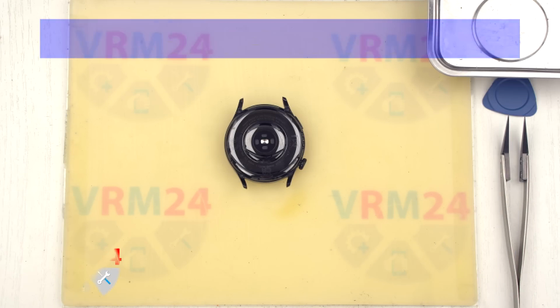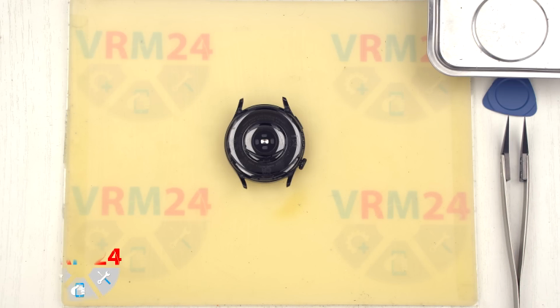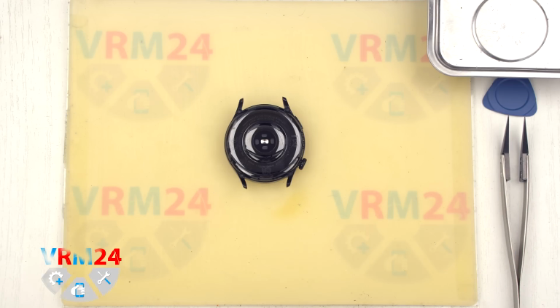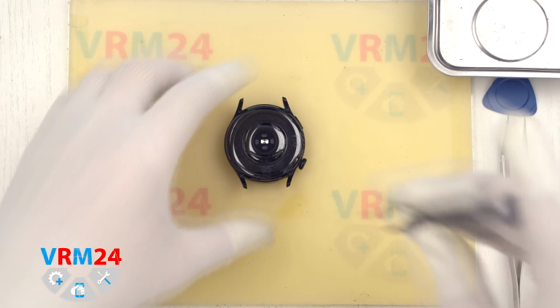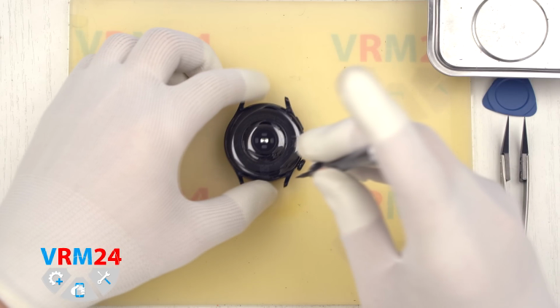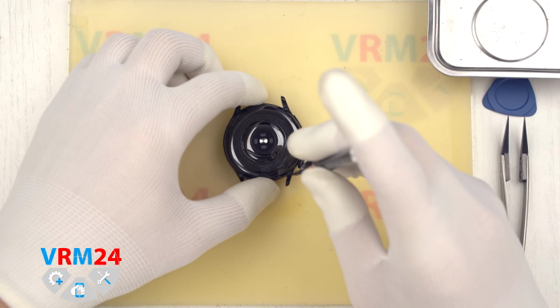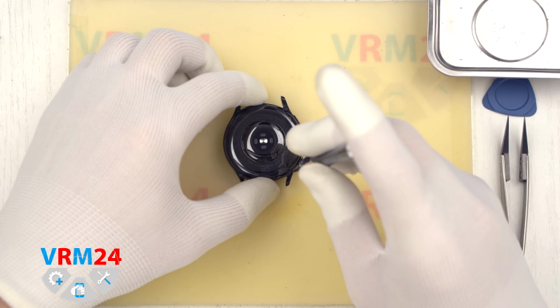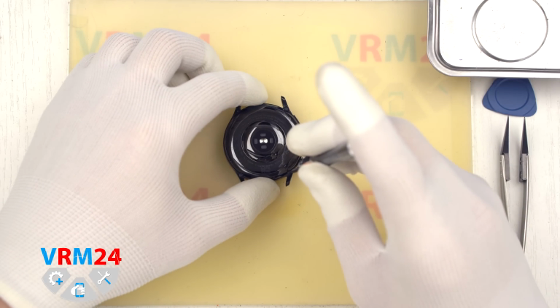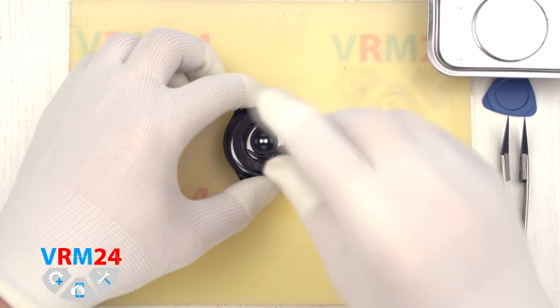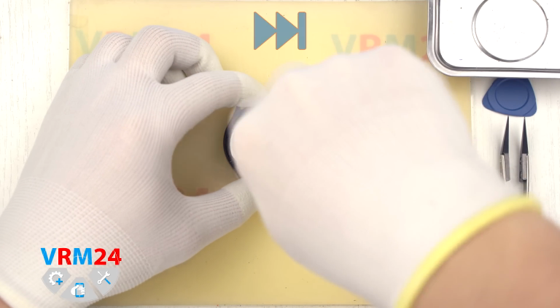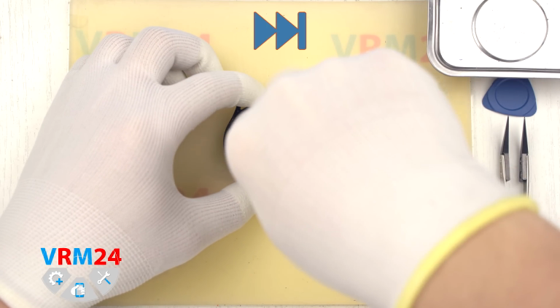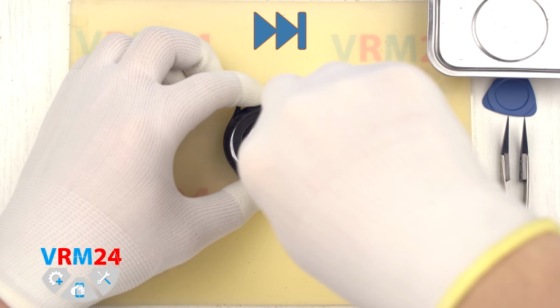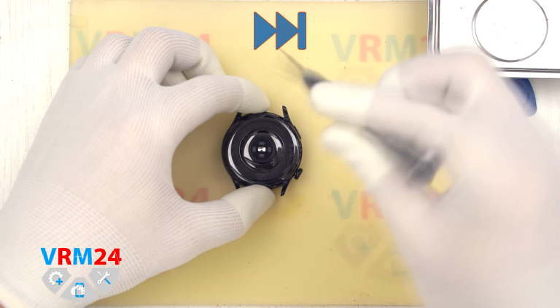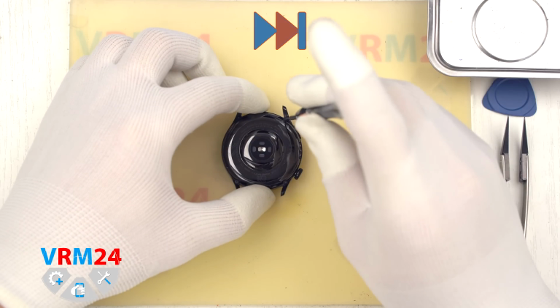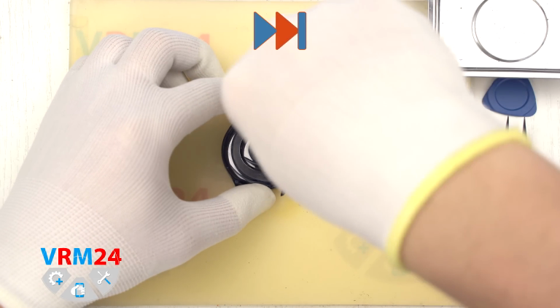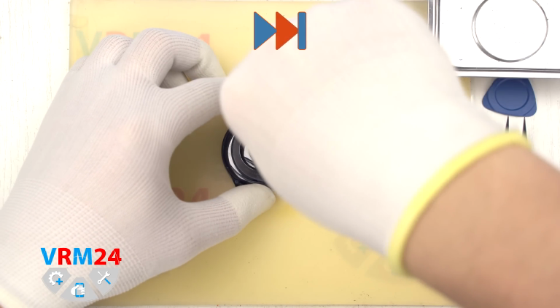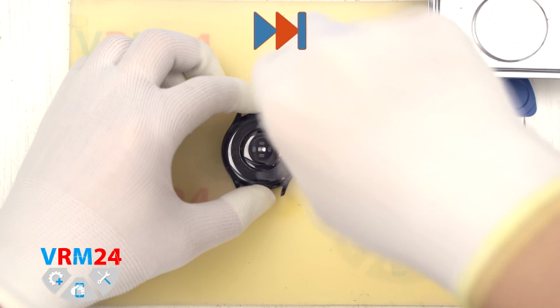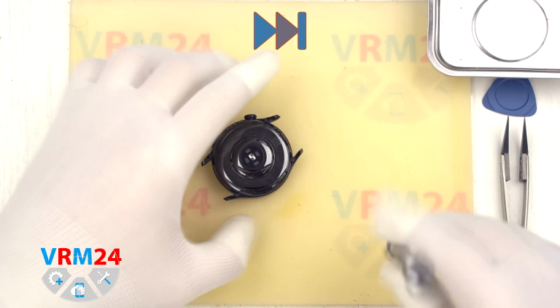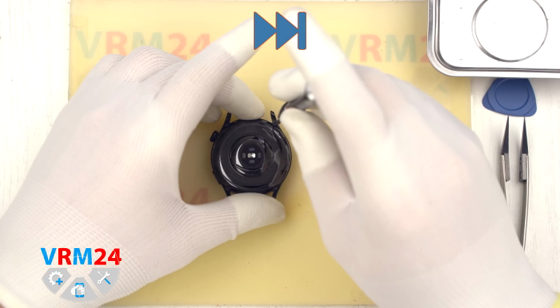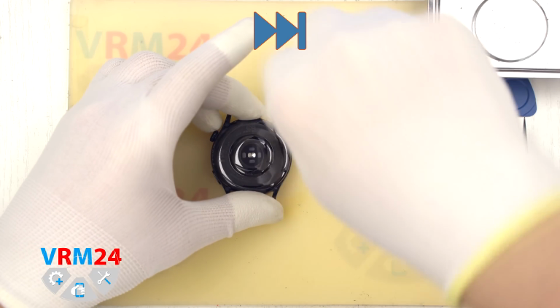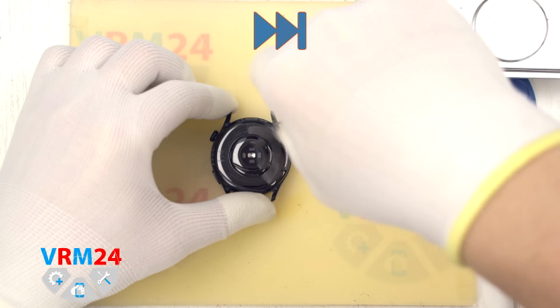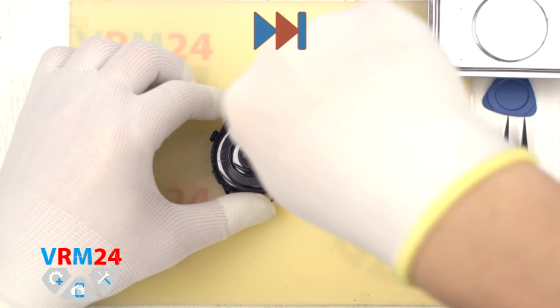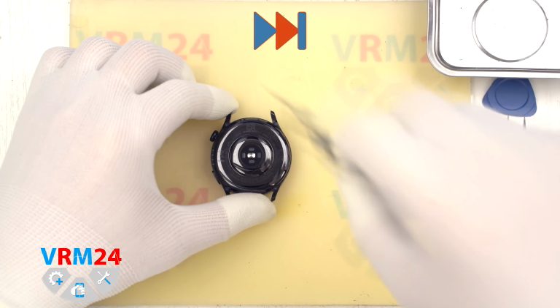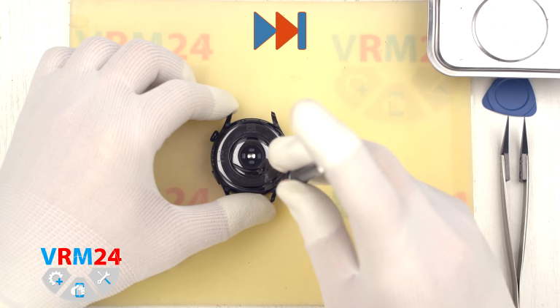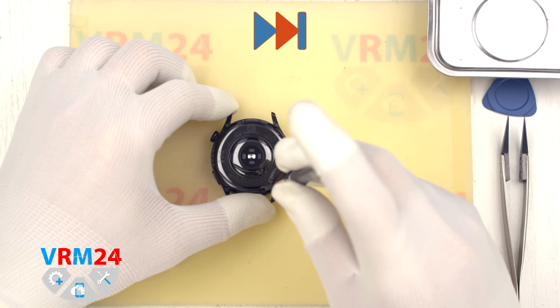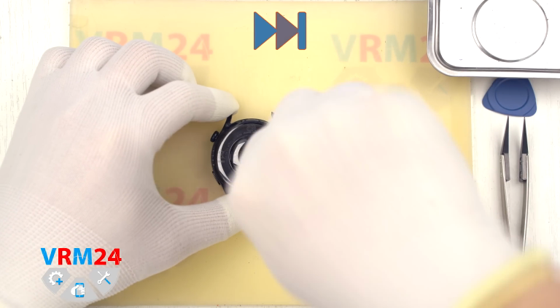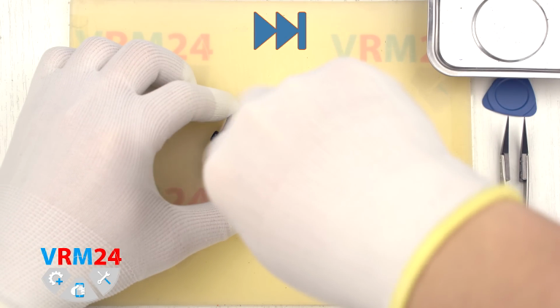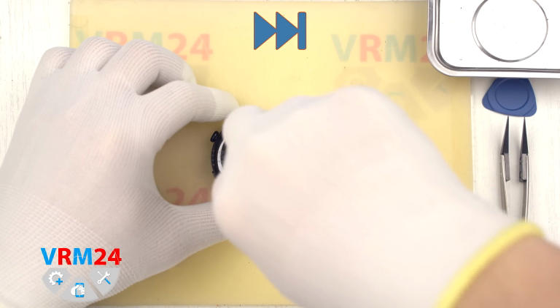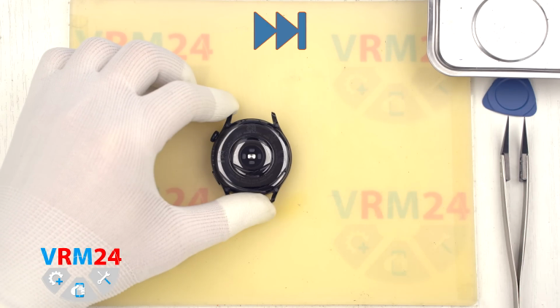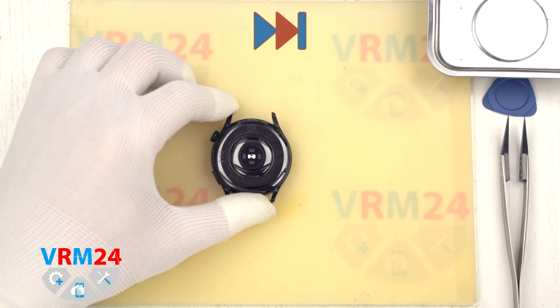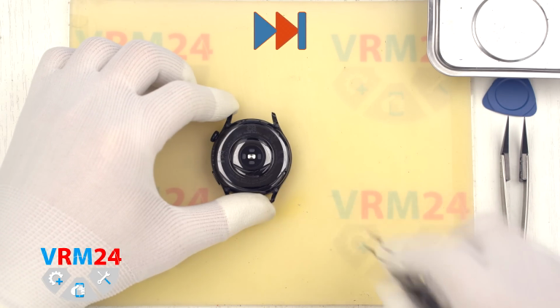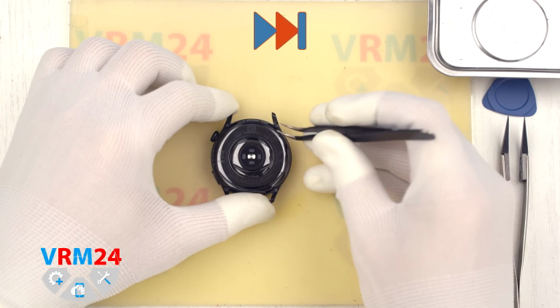We preheated the back cover to approximately 70 degrees Celsius or 160 degrees Fahrenheit. For this we used a heating mat, but you can also use a hairdryer.